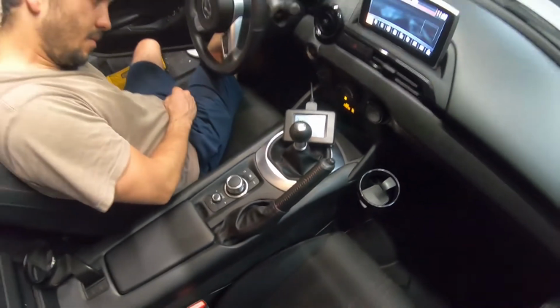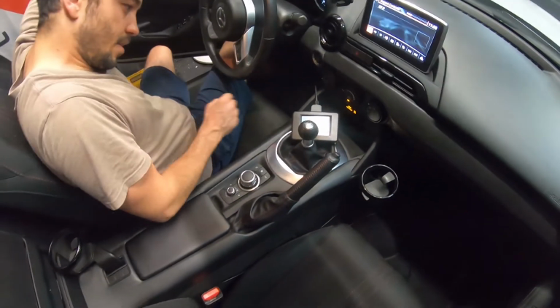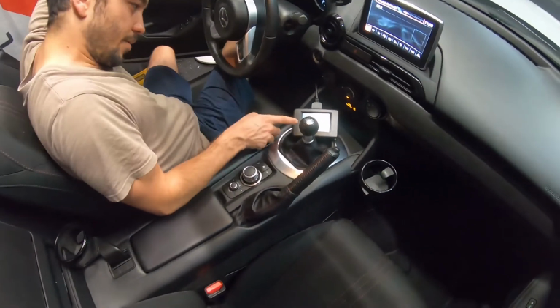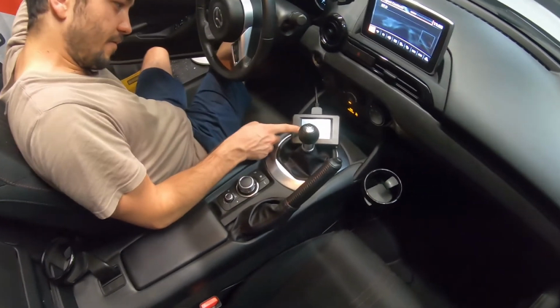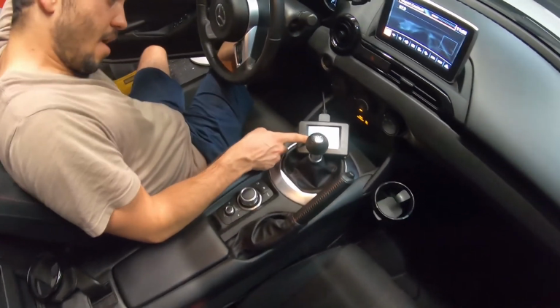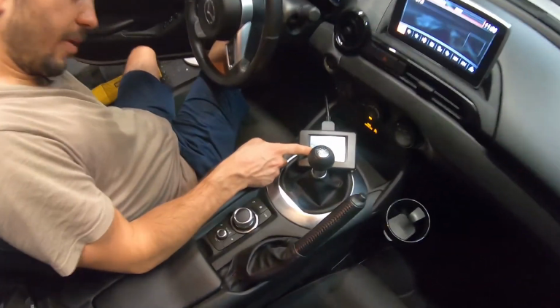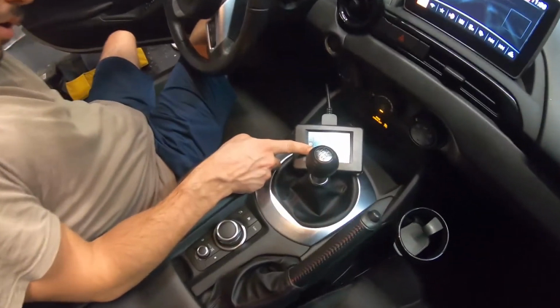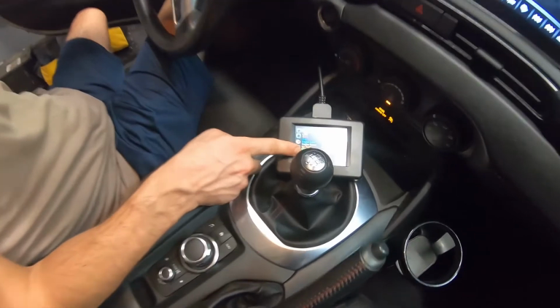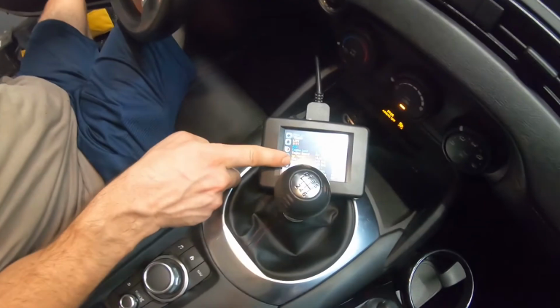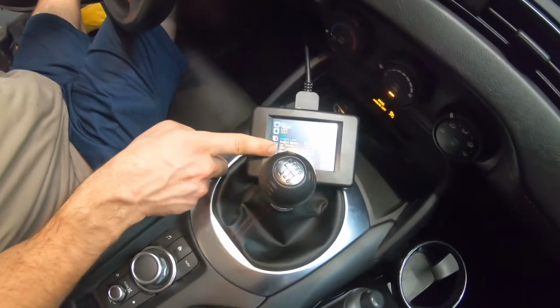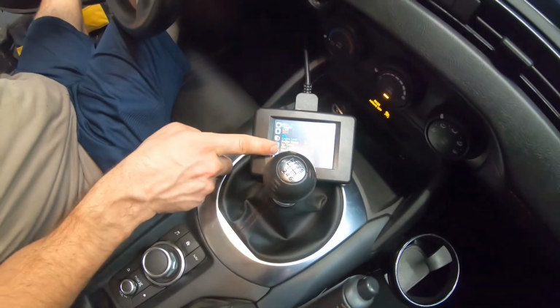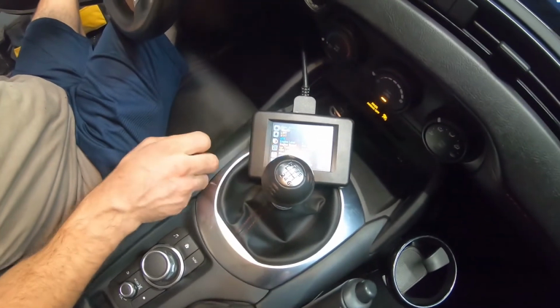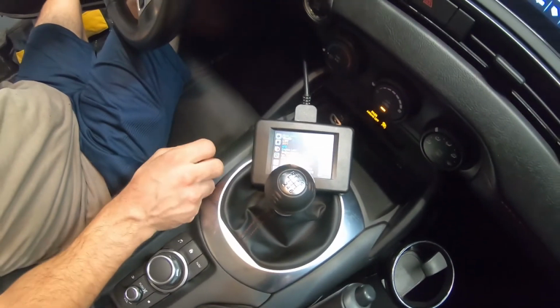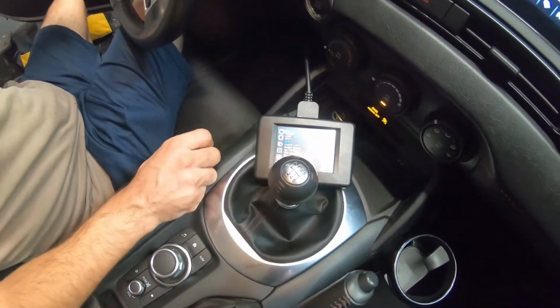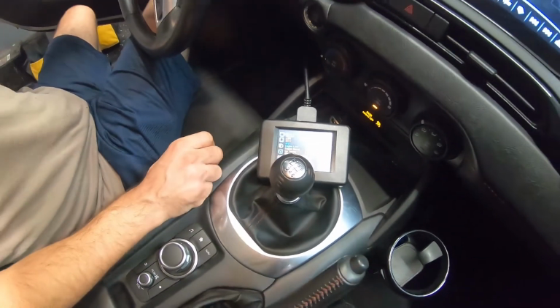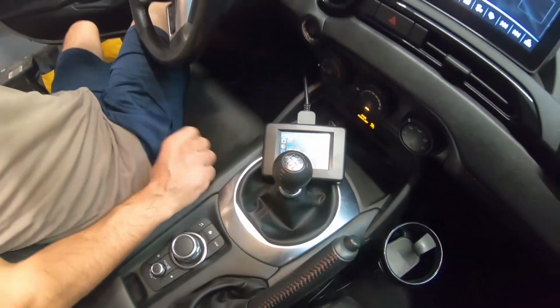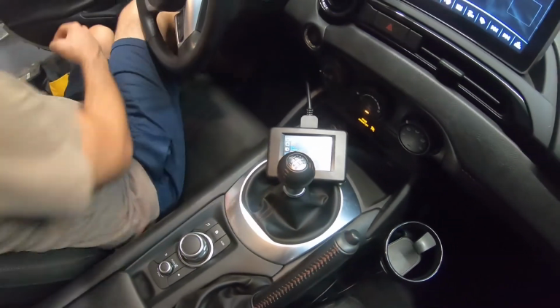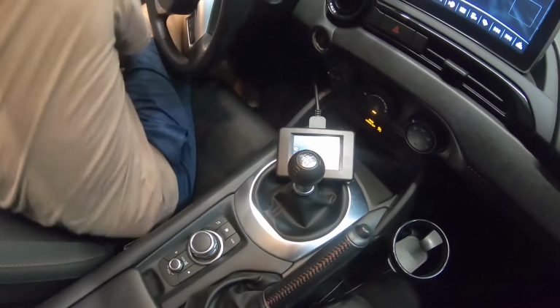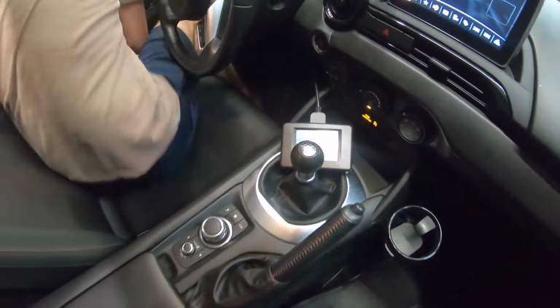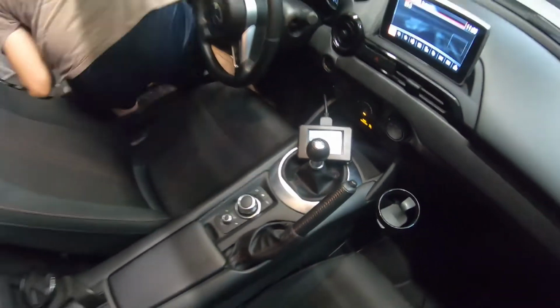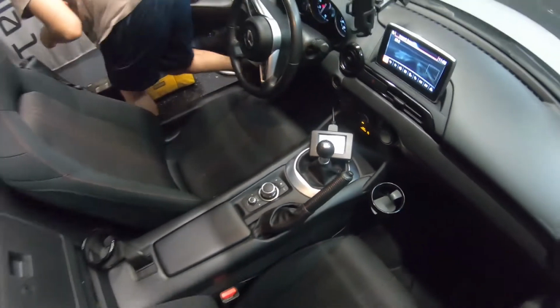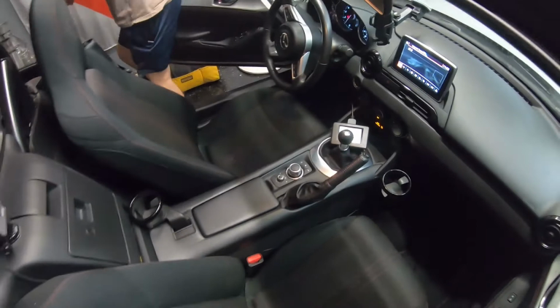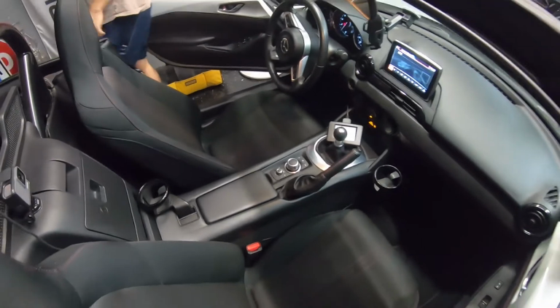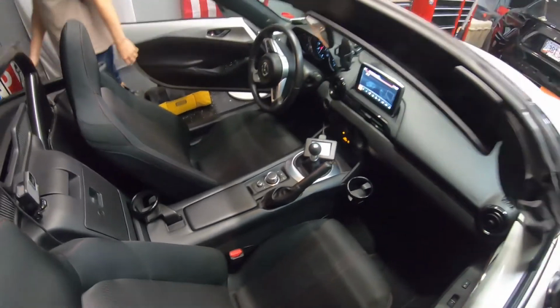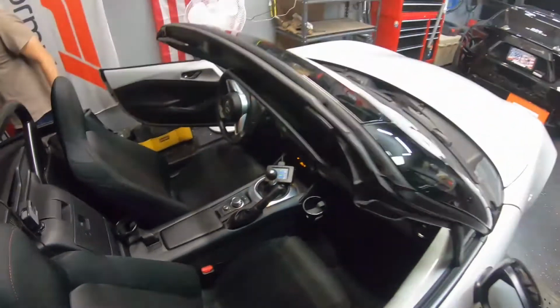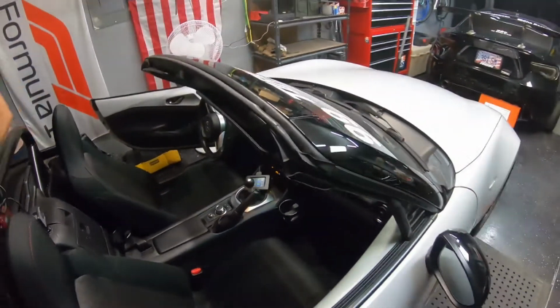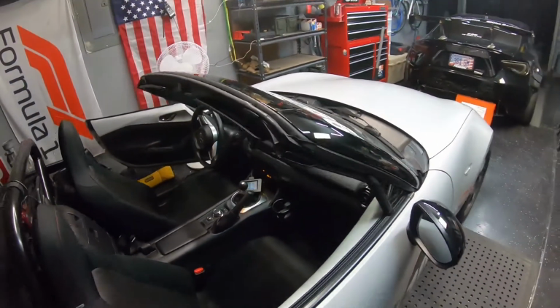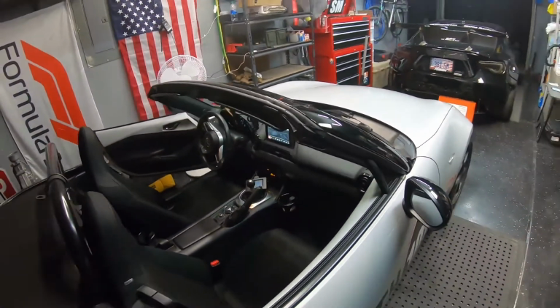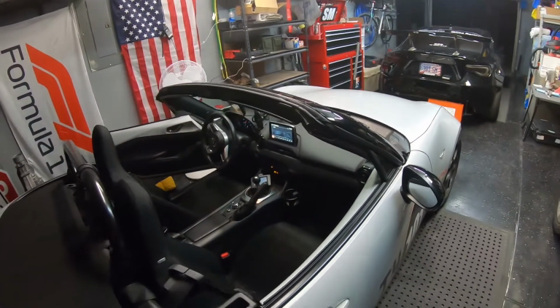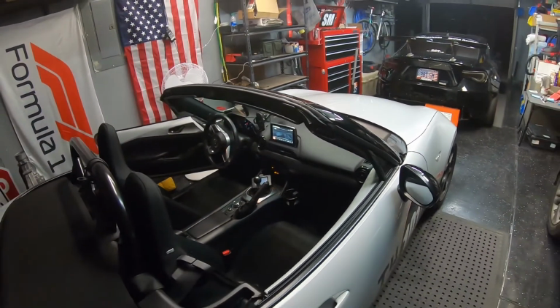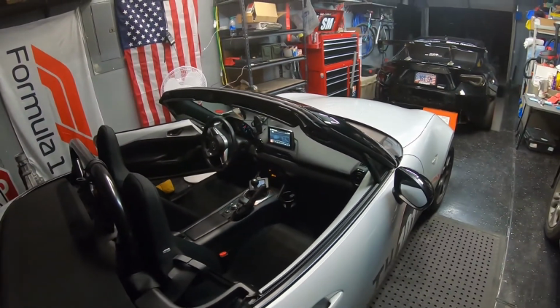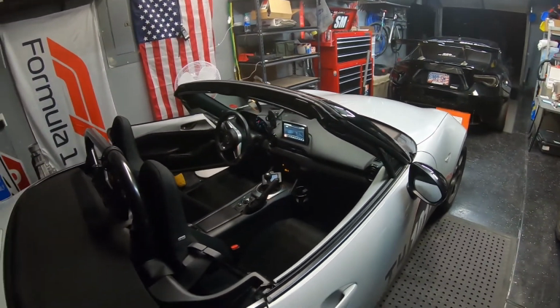We're gonna be looking for knock retard. So if it hits 0.2 more than just the first couple of times, then we have to start thinking about it.